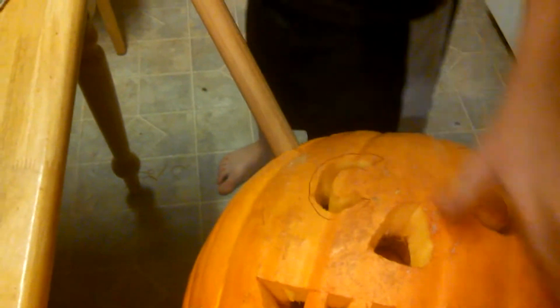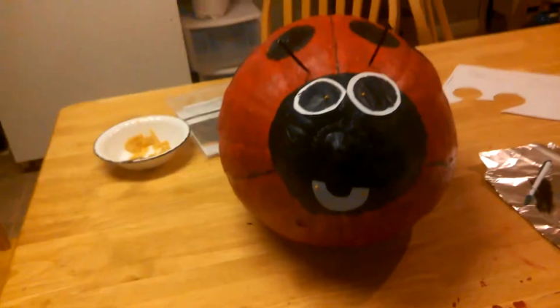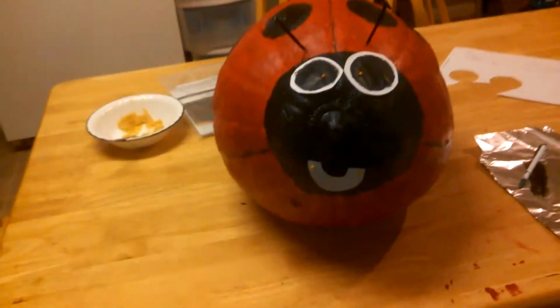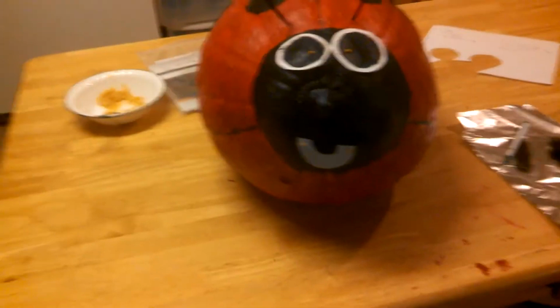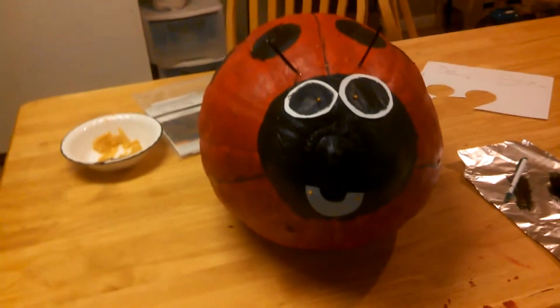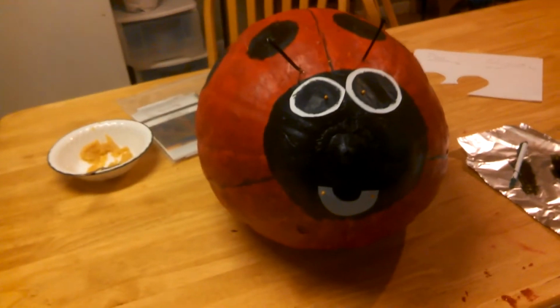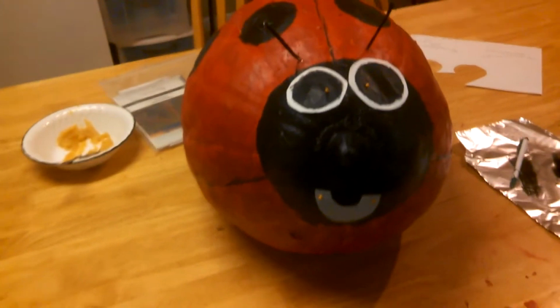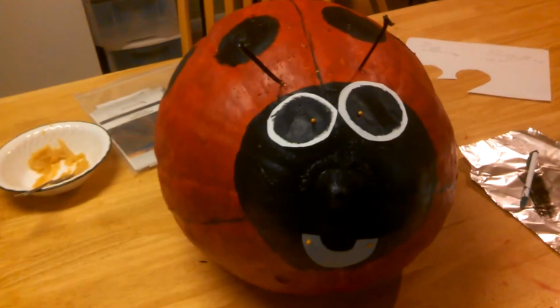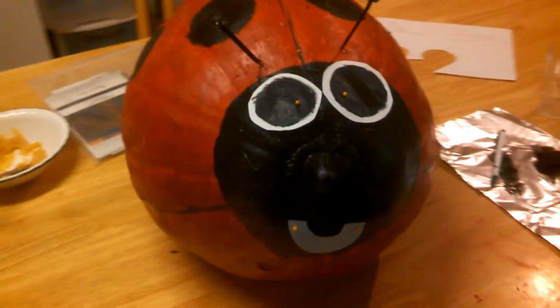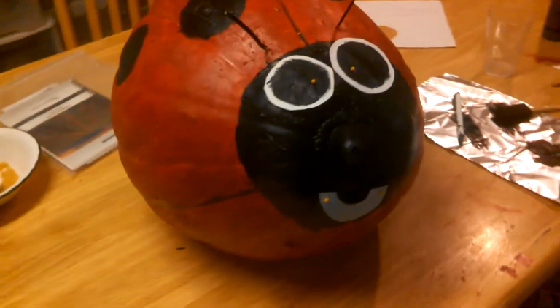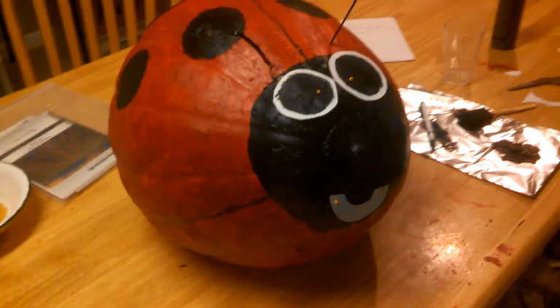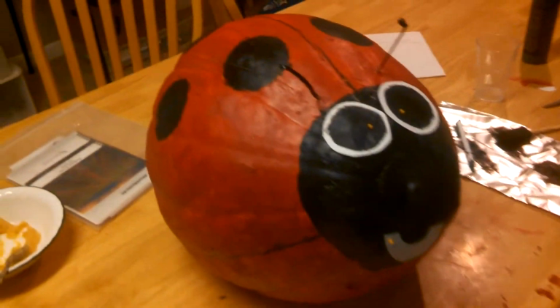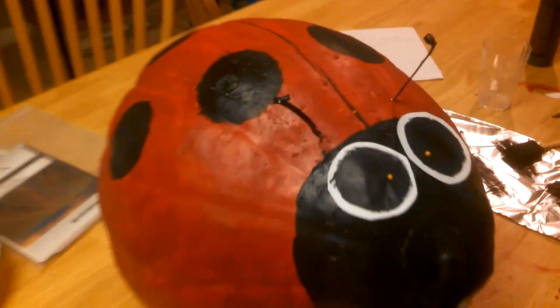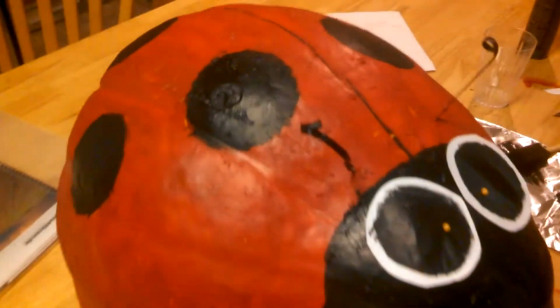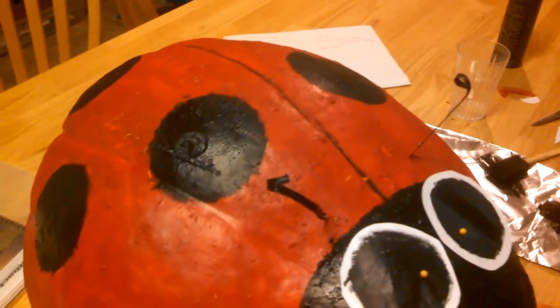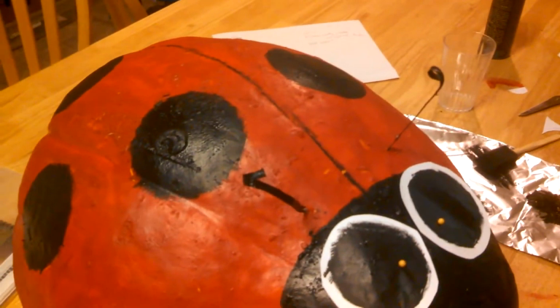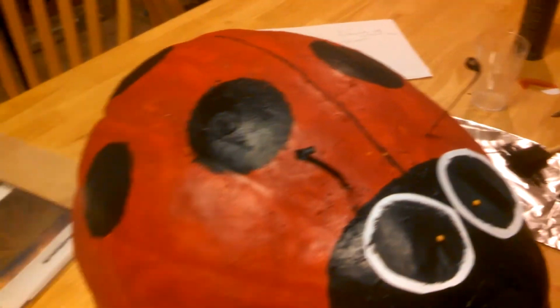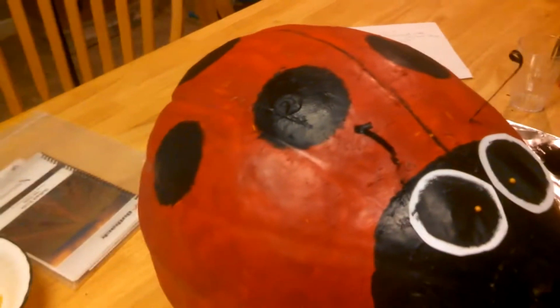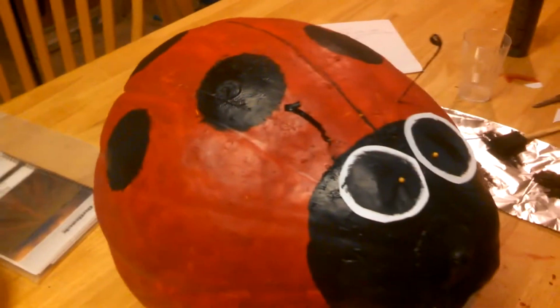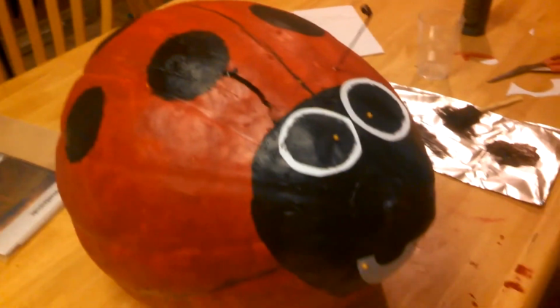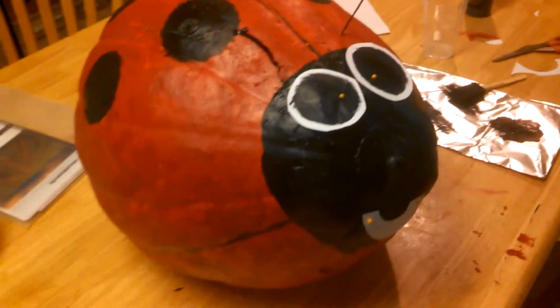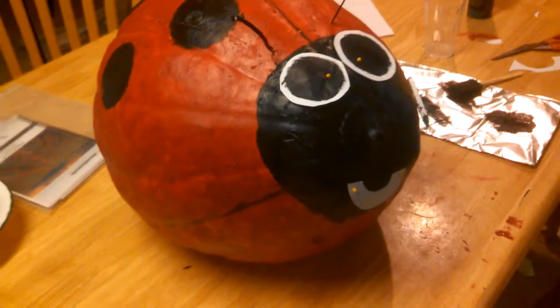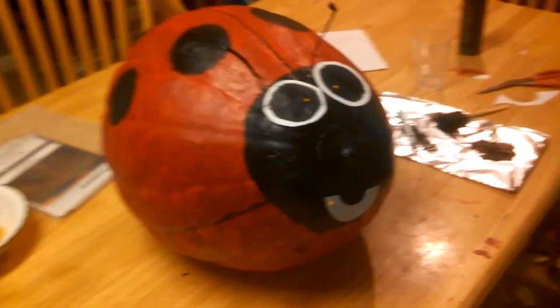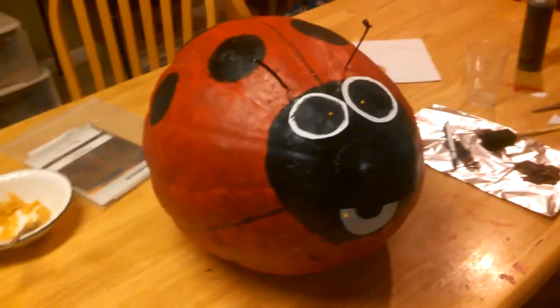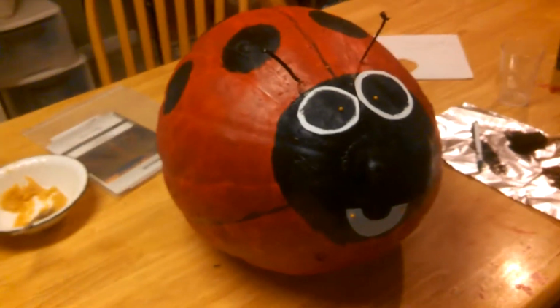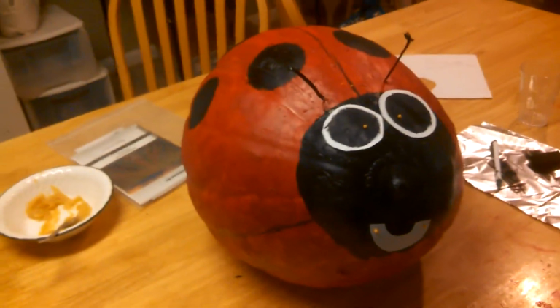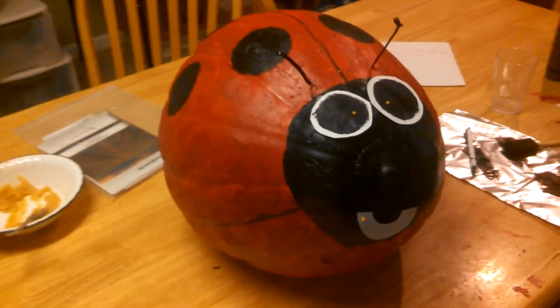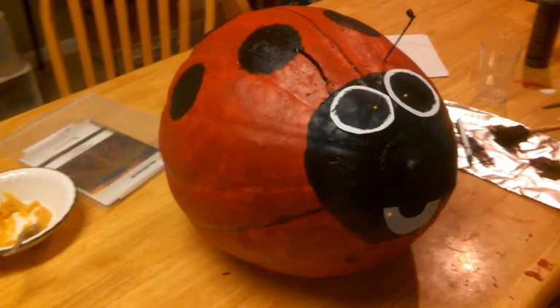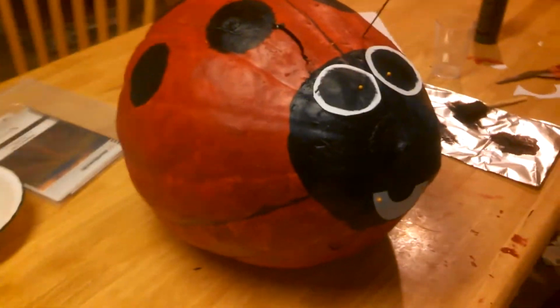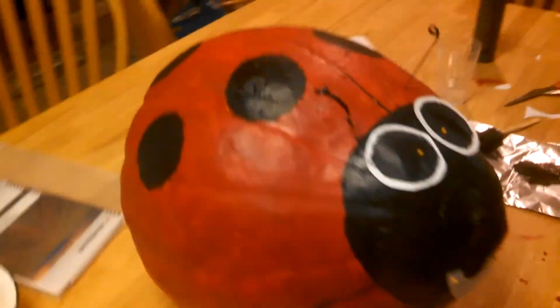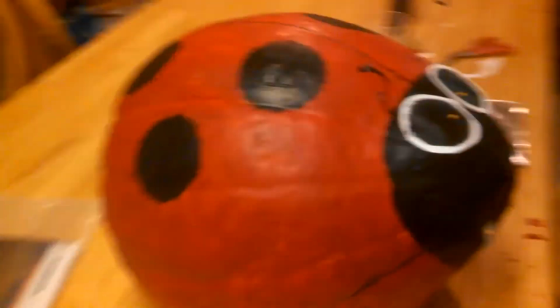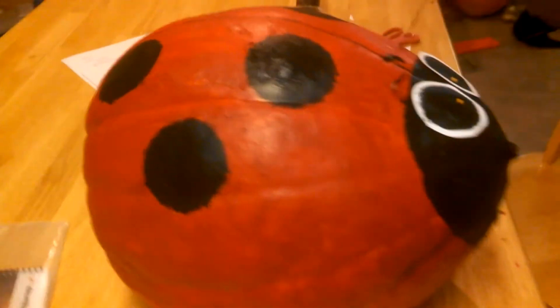Look what I found — it's a member of the ladybug club. Look, she's even got little antennas. Those are twist ties. Does it look like a first grader made it? I hope so. Ta-da!